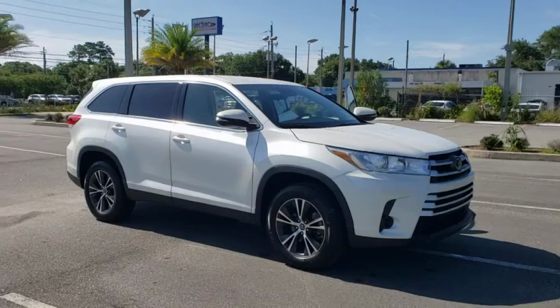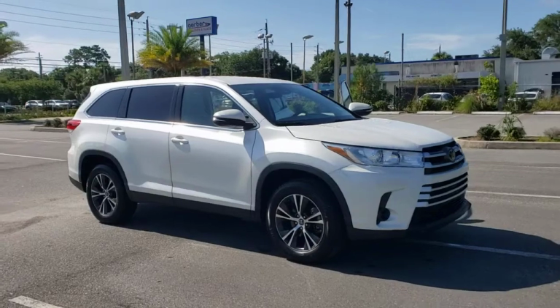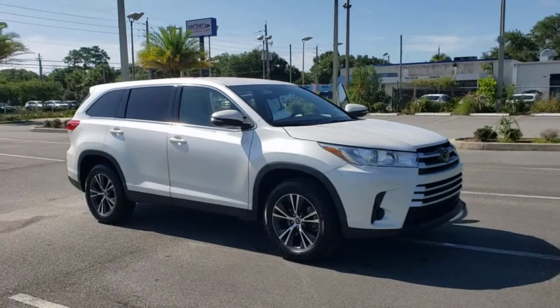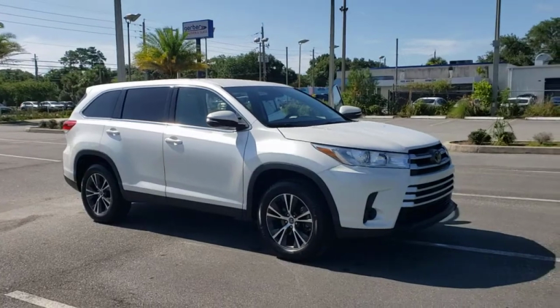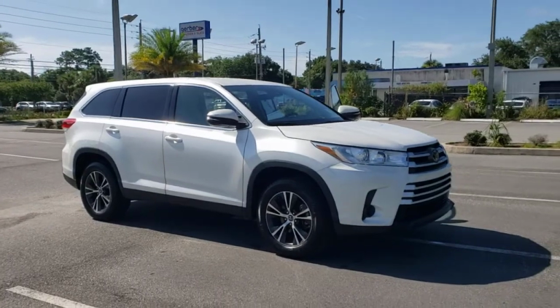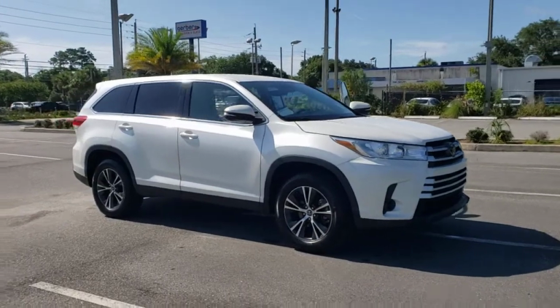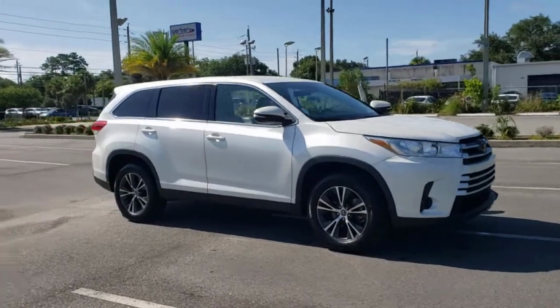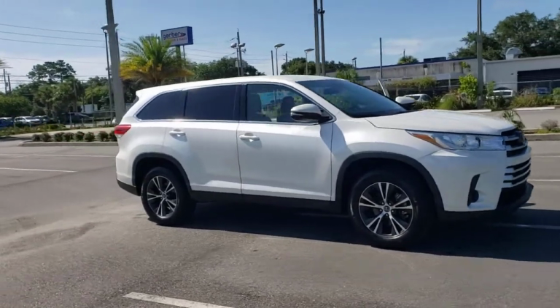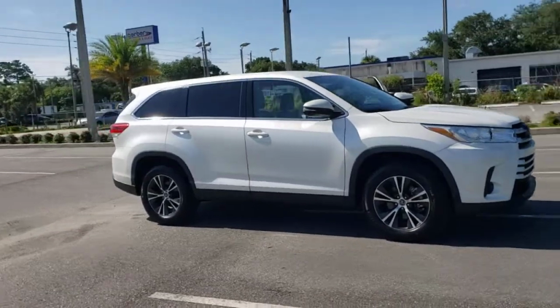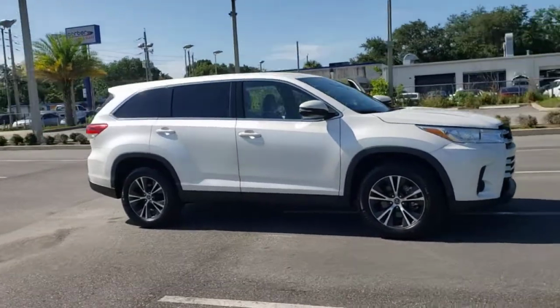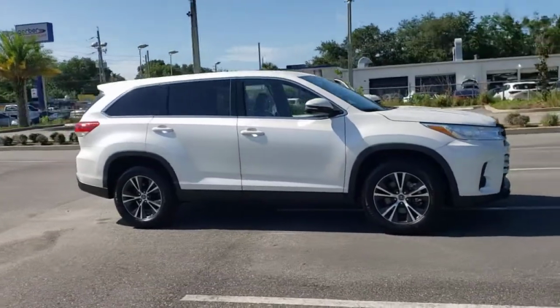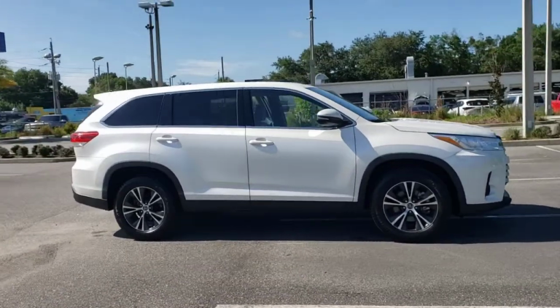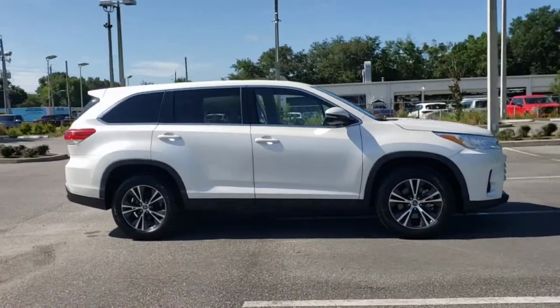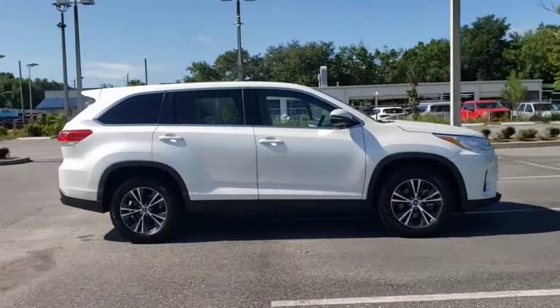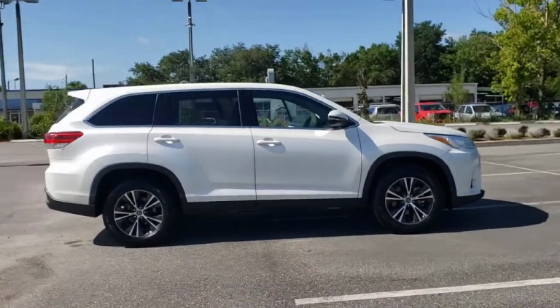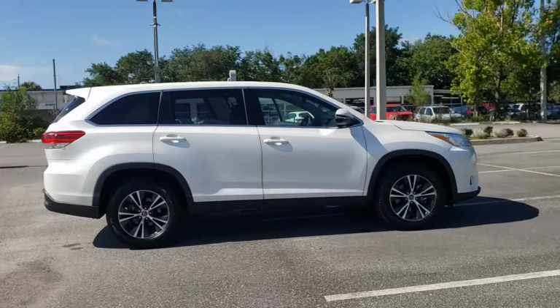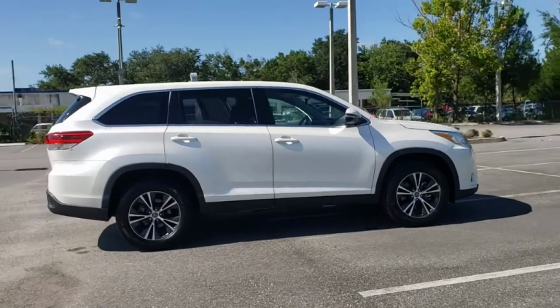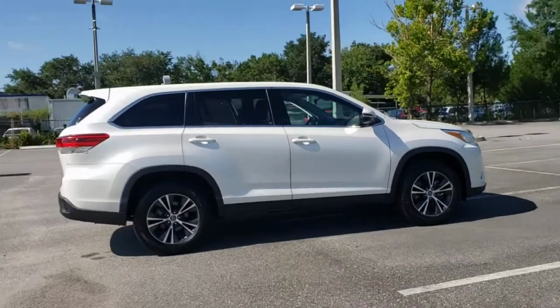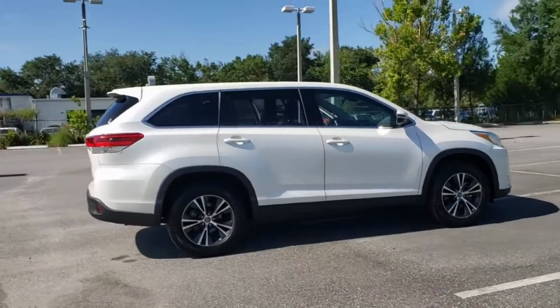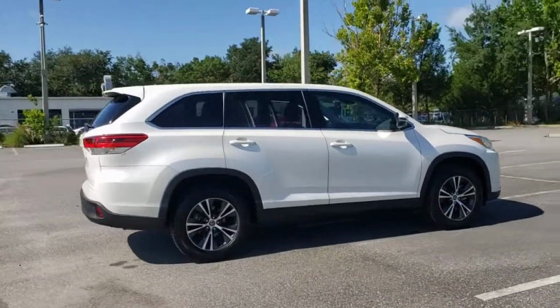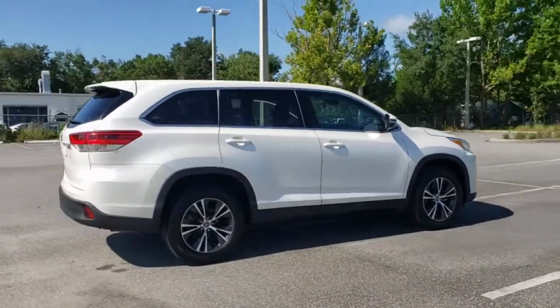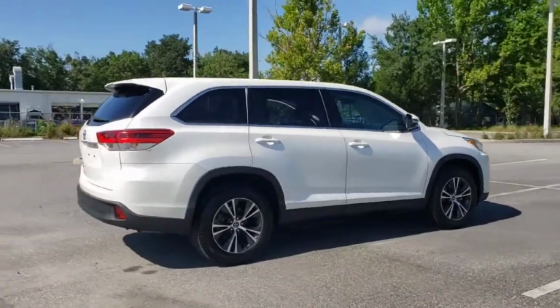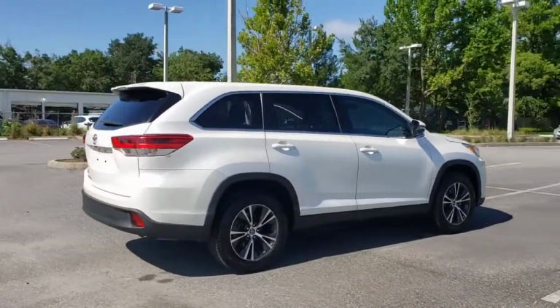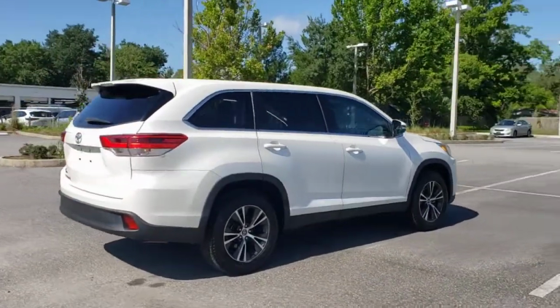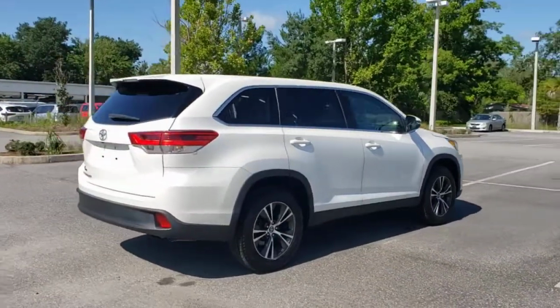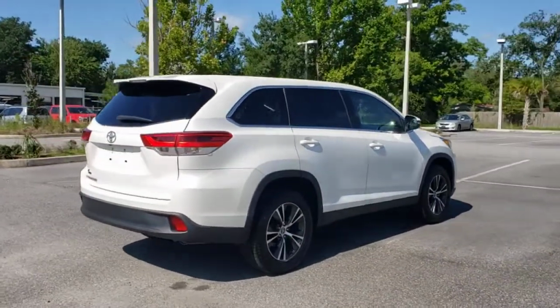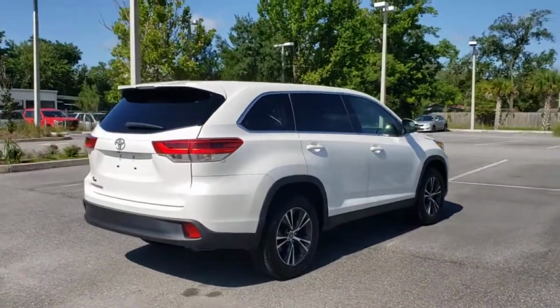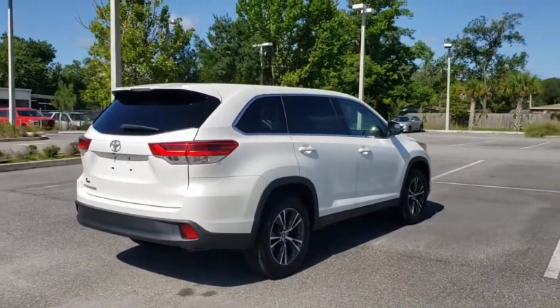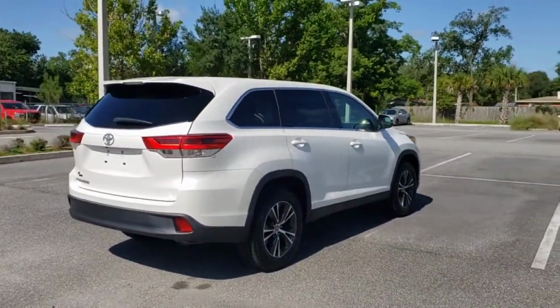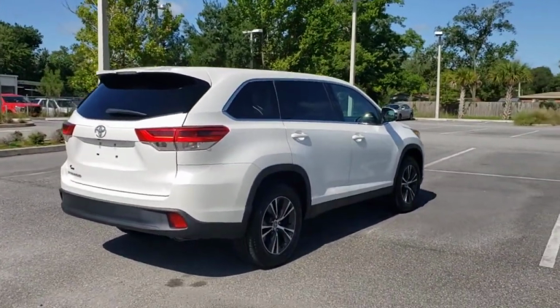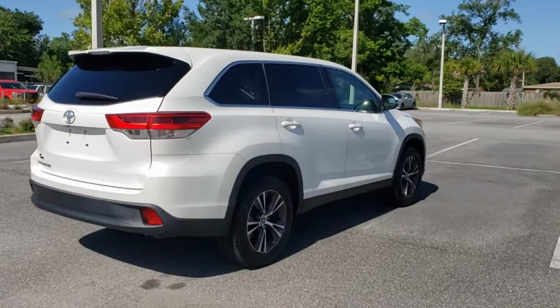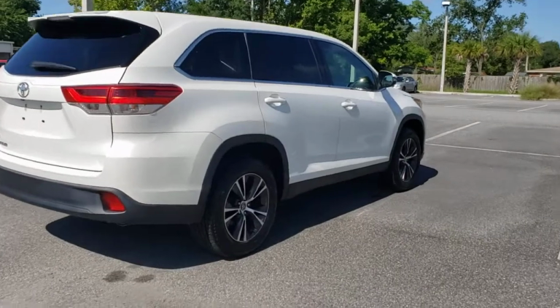You're gonna love the 2019 Toyota Highlander. With less than 35,000 miles on it, from daily drives to epic road trips, this Highlander has you covered.